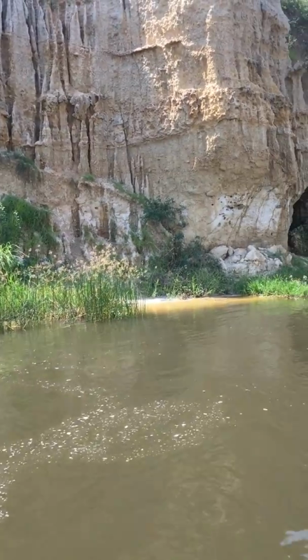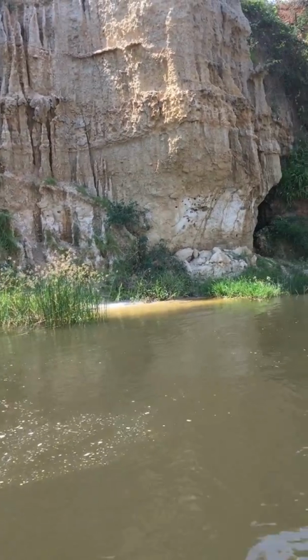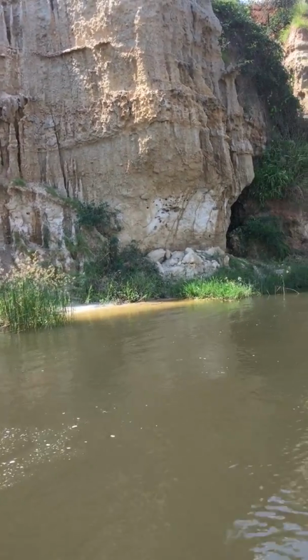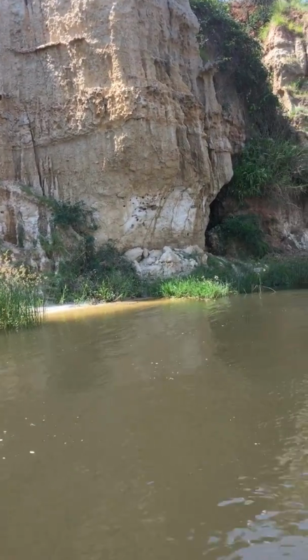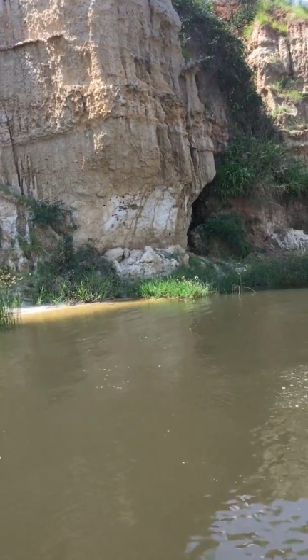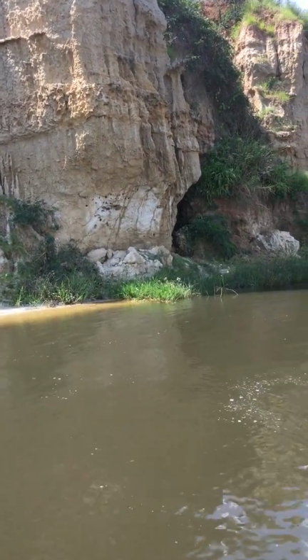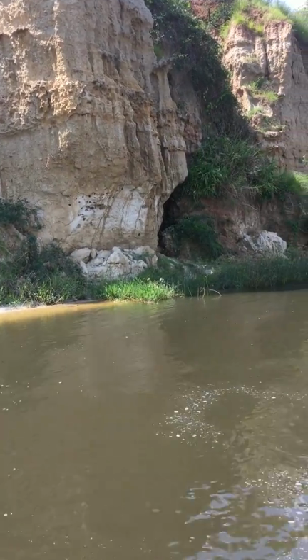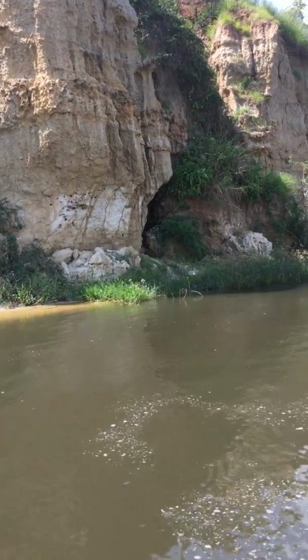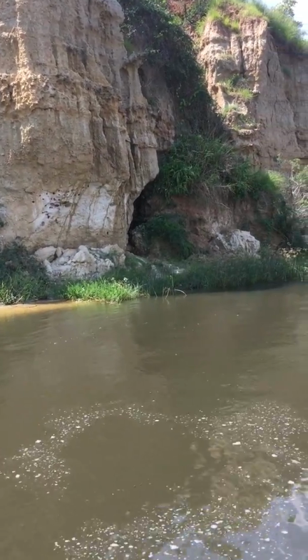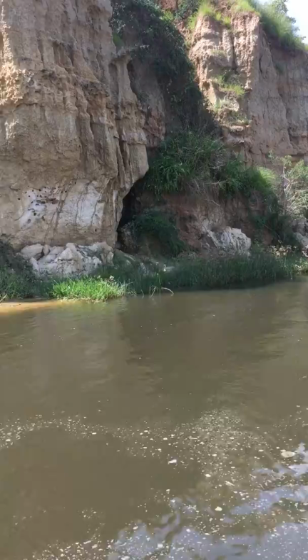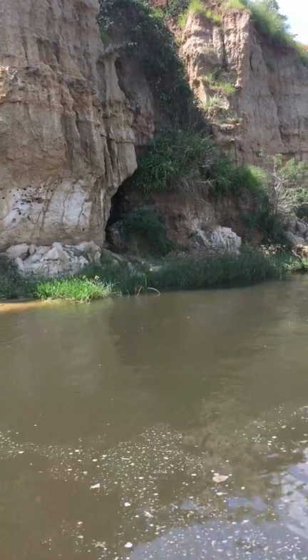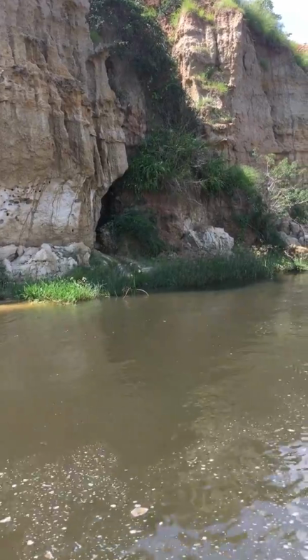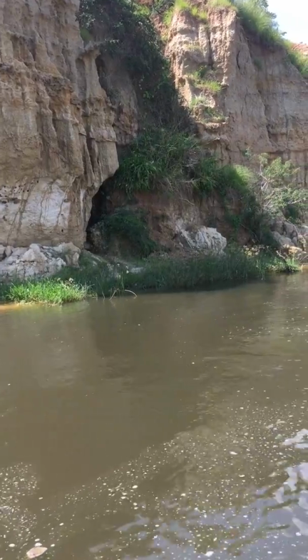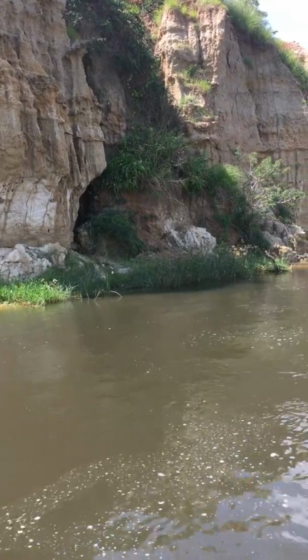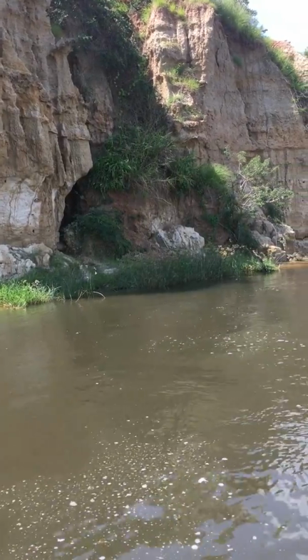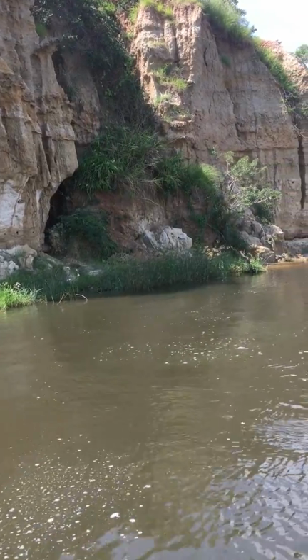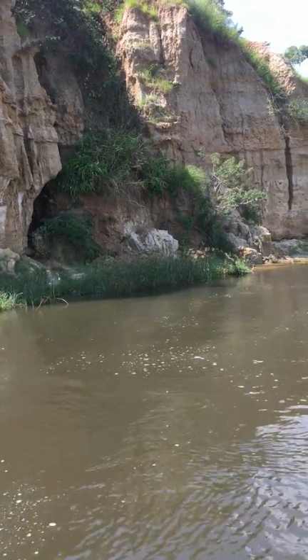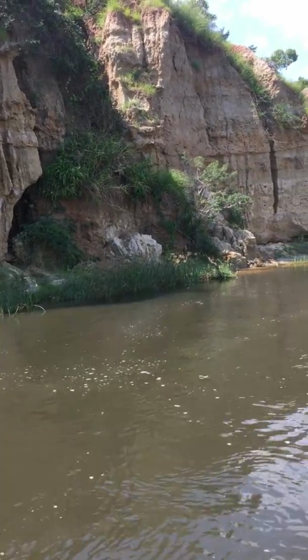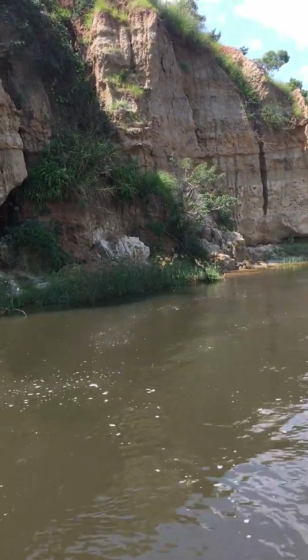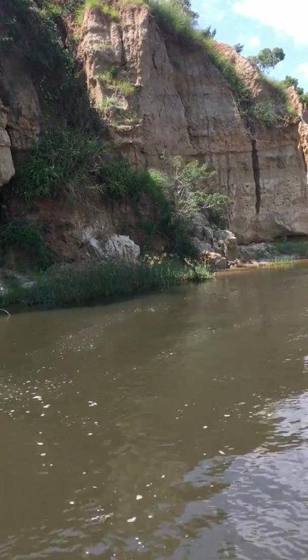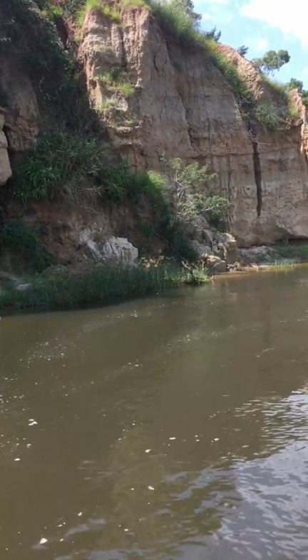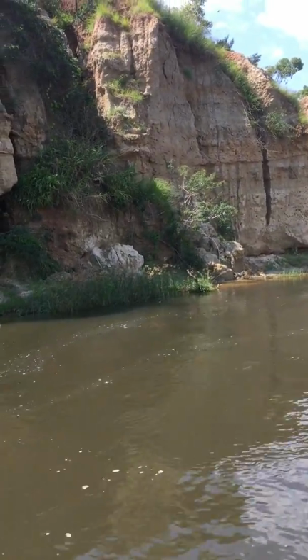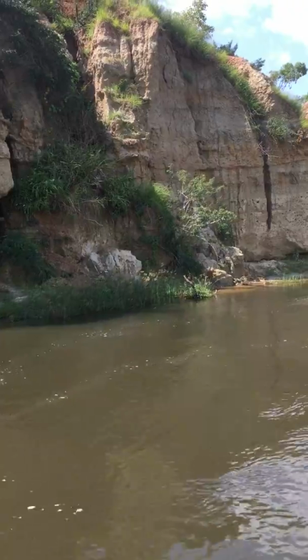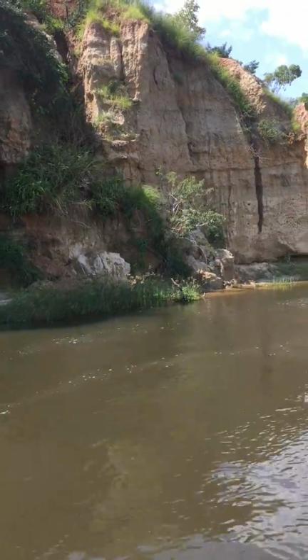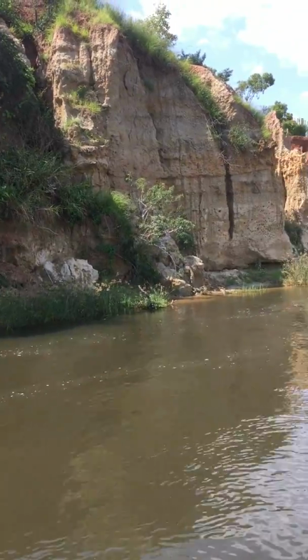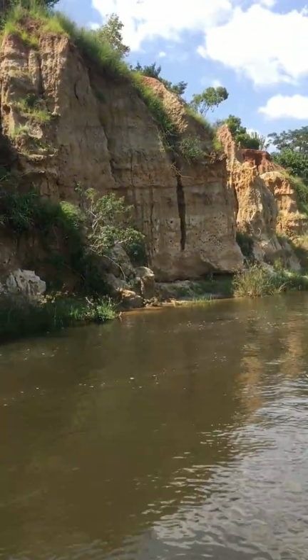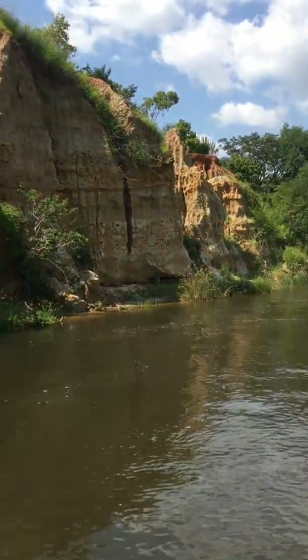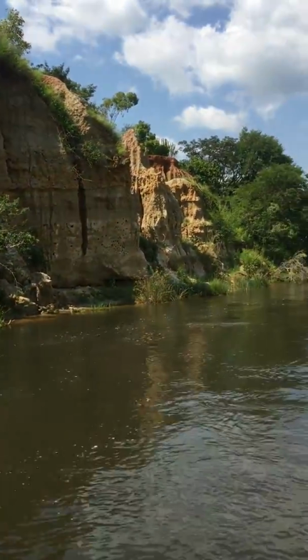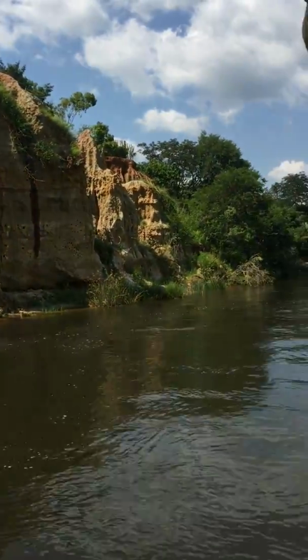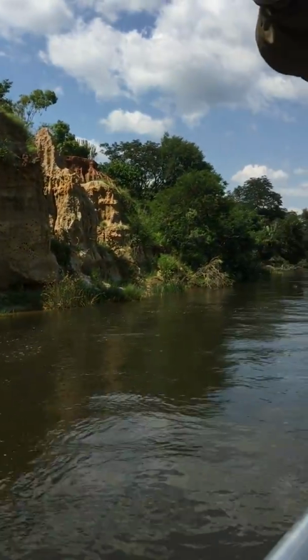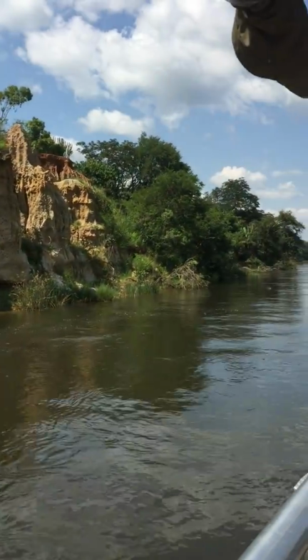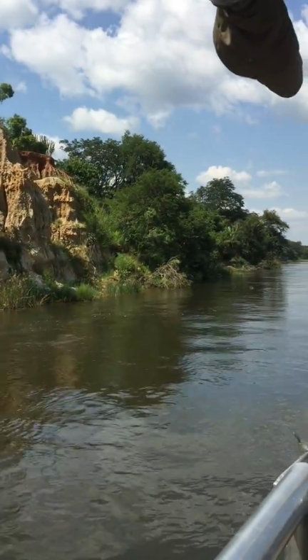Those nests go deep into the cliff about 45 or 50 centimeters deep. And when they reach that extent, they make their nest big in size, because when they enter using the head, they have to turn around coming back to the head.